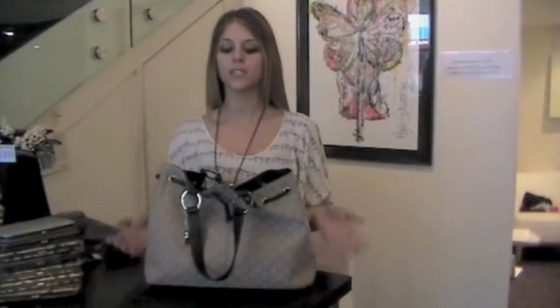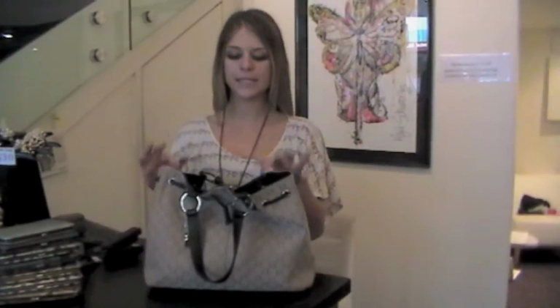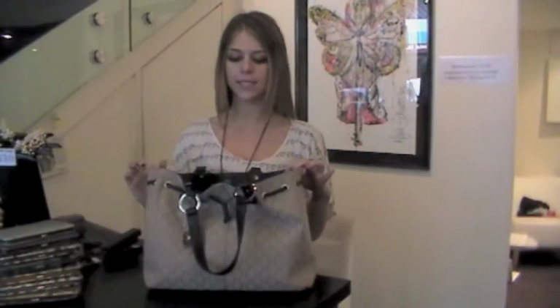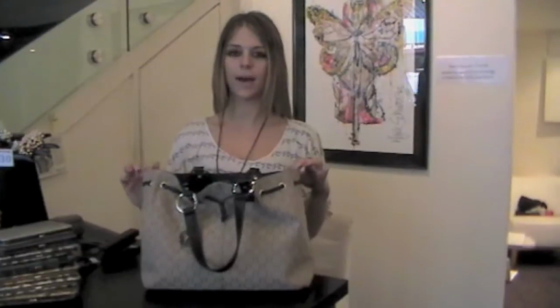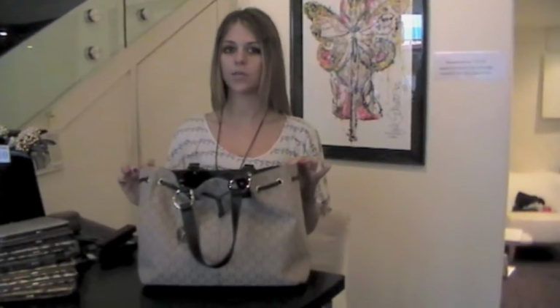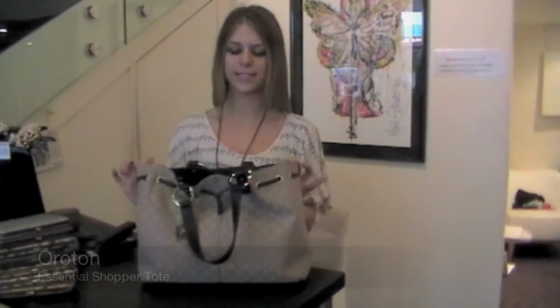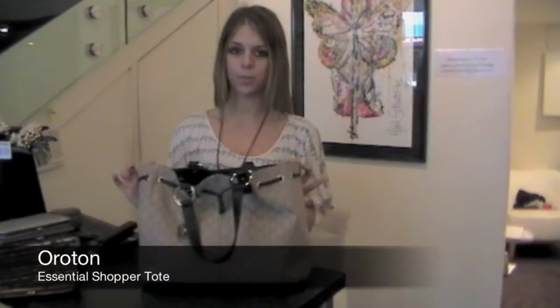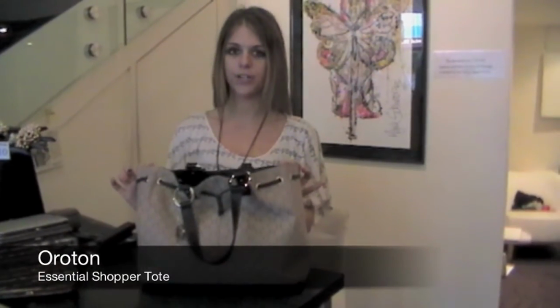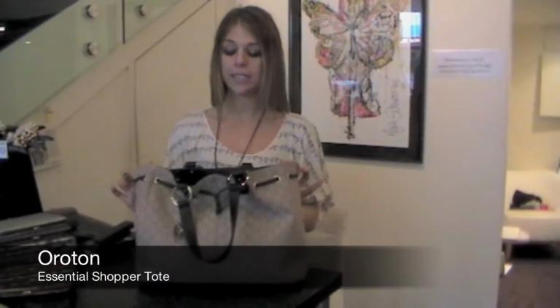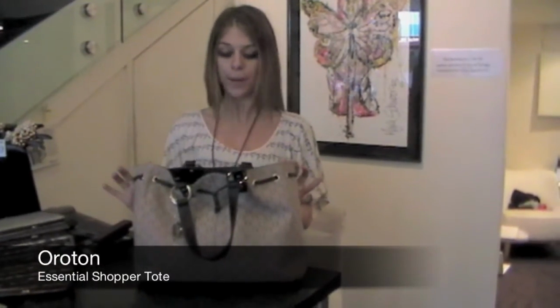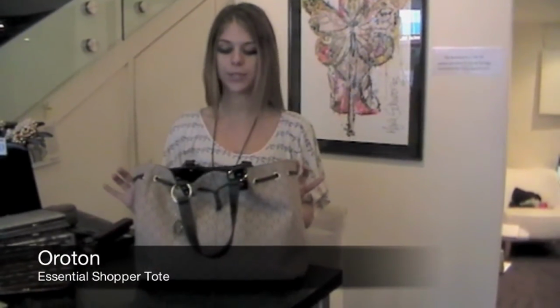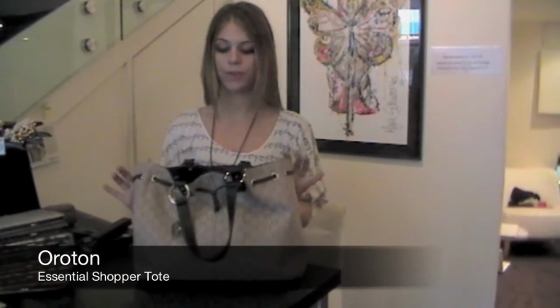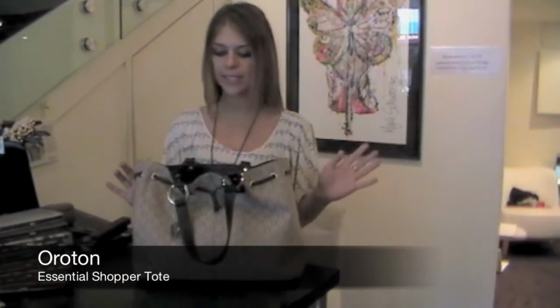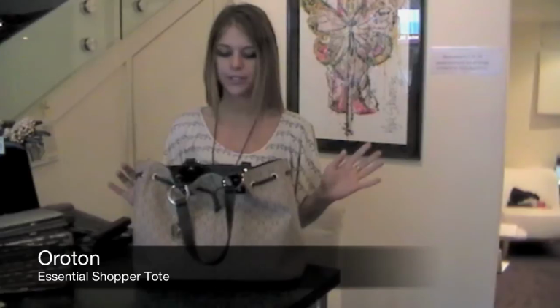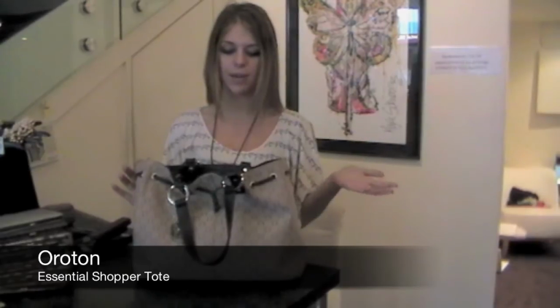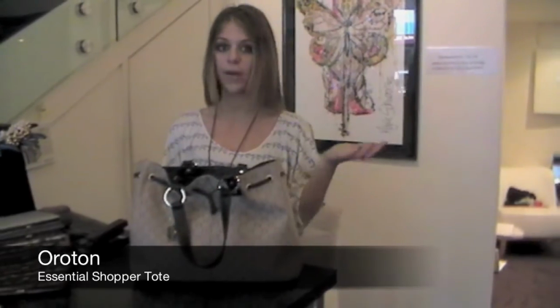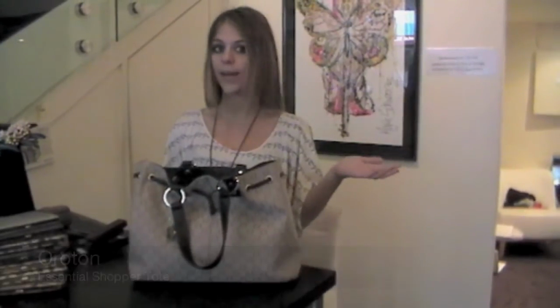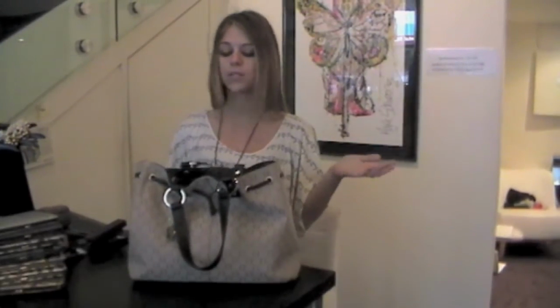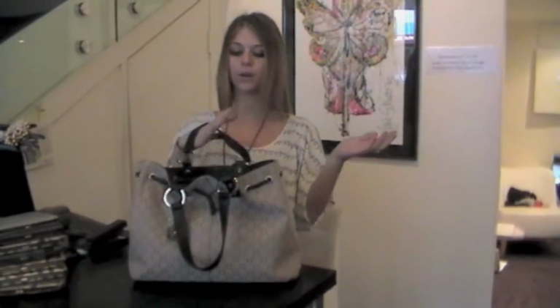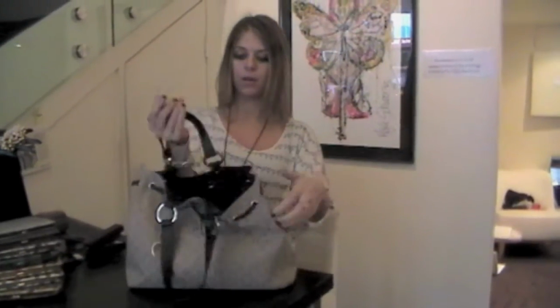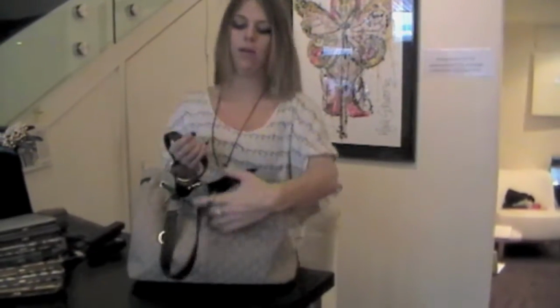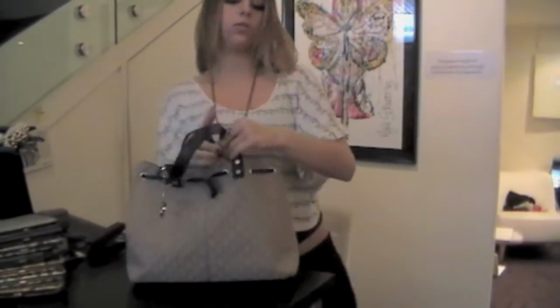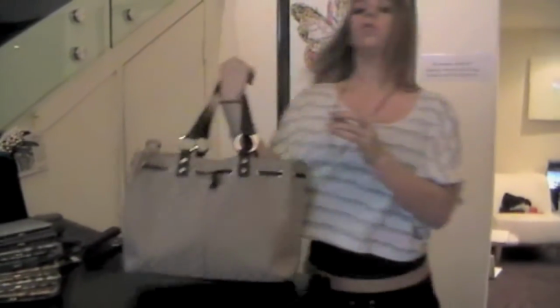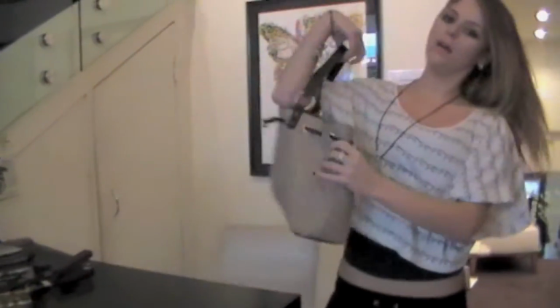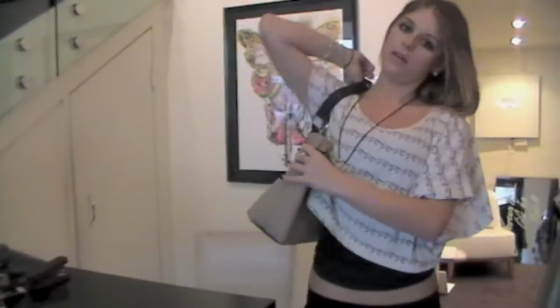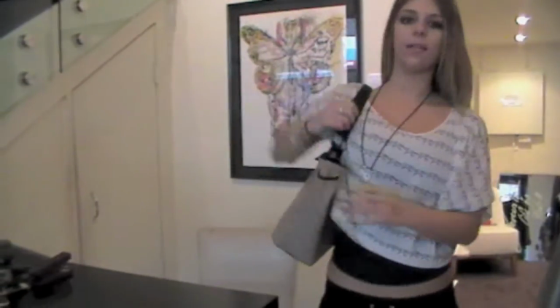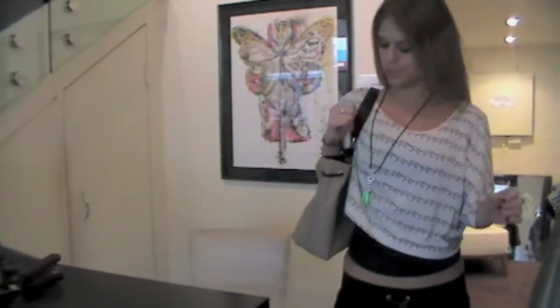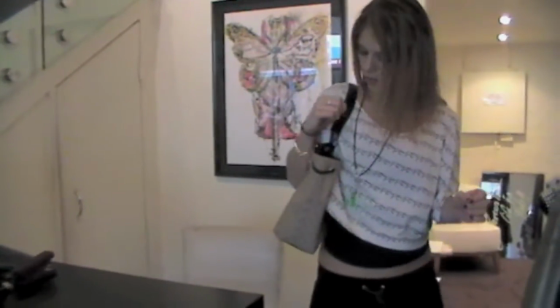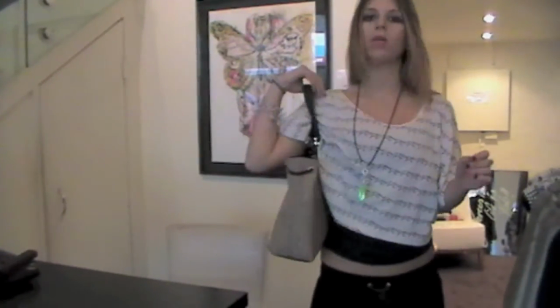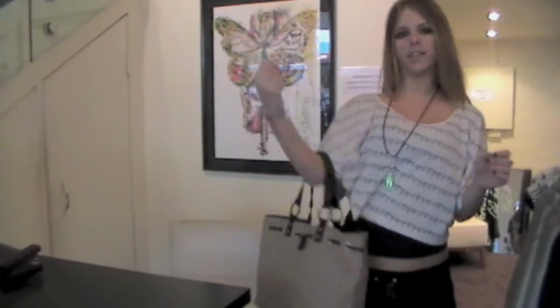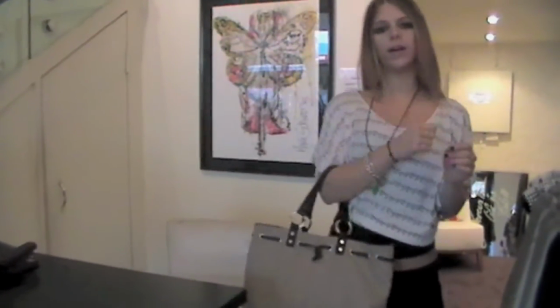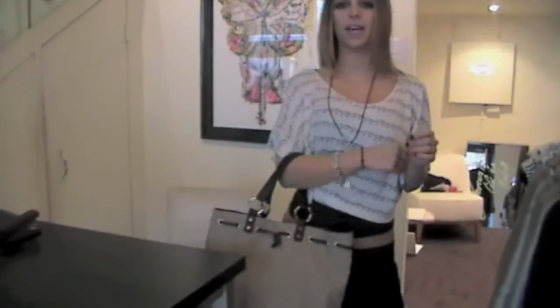So this particular style of bag is called the Essential Shopper tote. It's very practical, good for everyday use. You can wear it any way you like — on your shoulder like this, or I usually wear it down here.